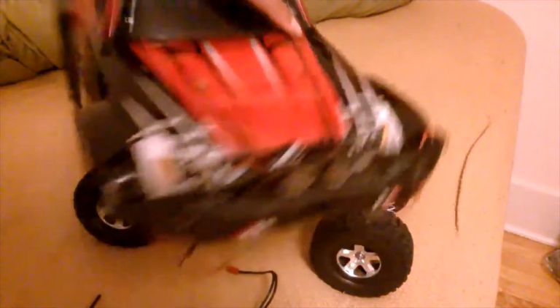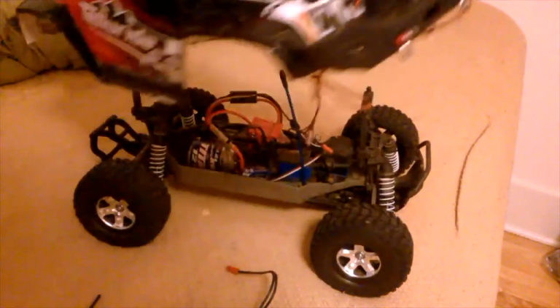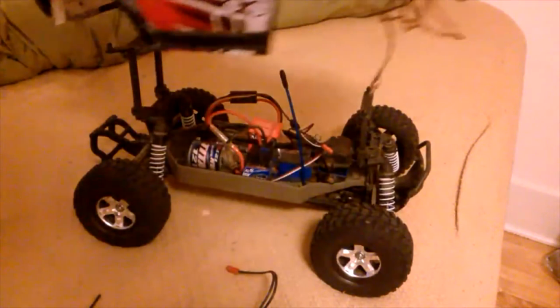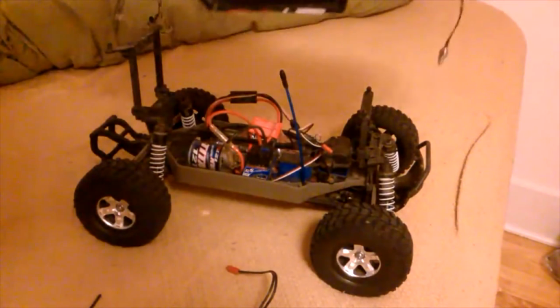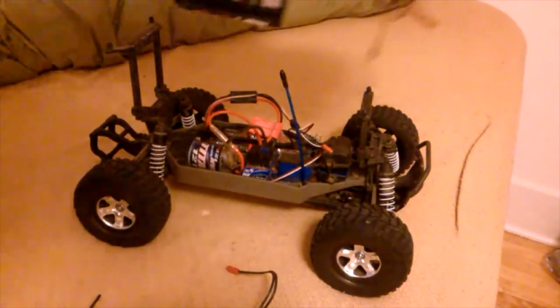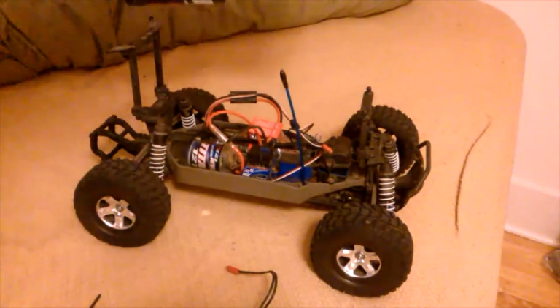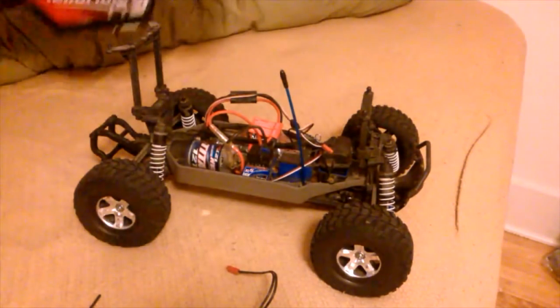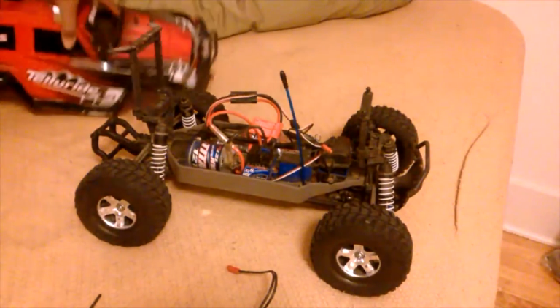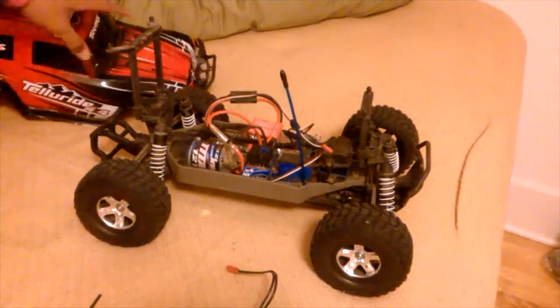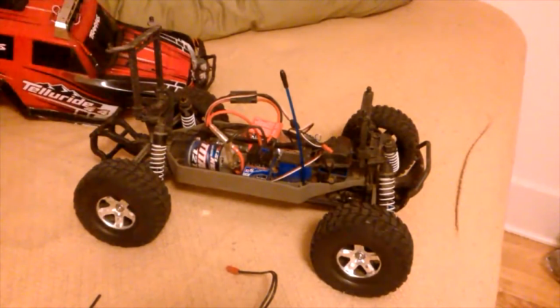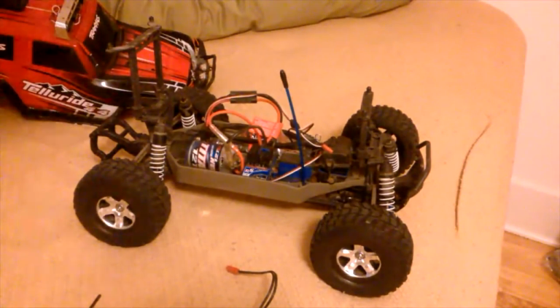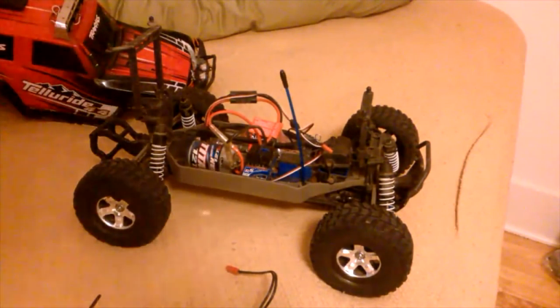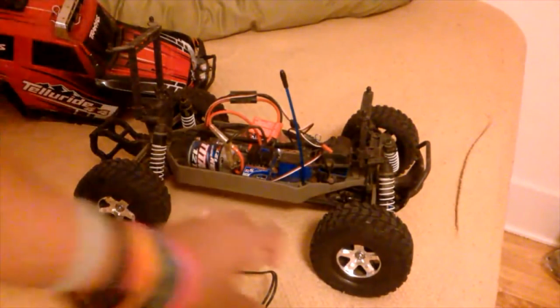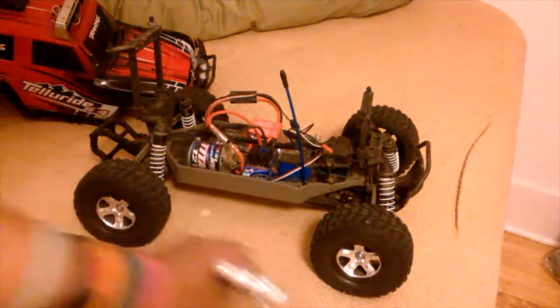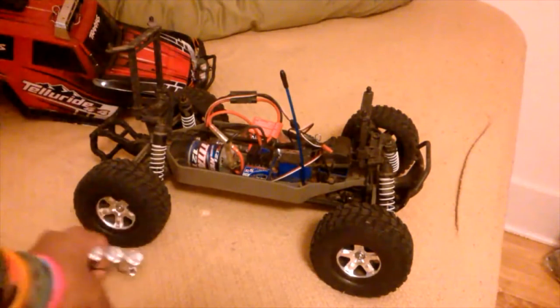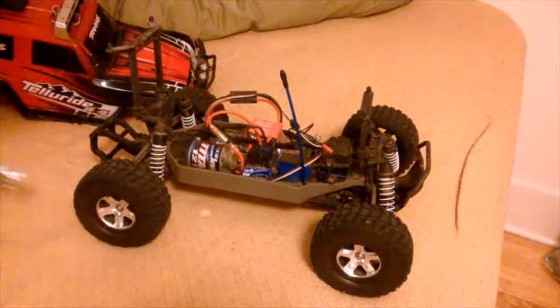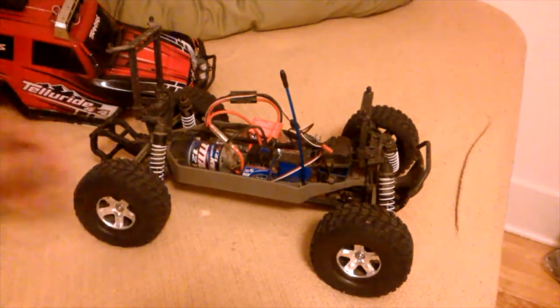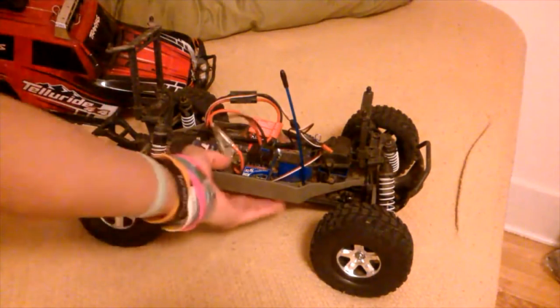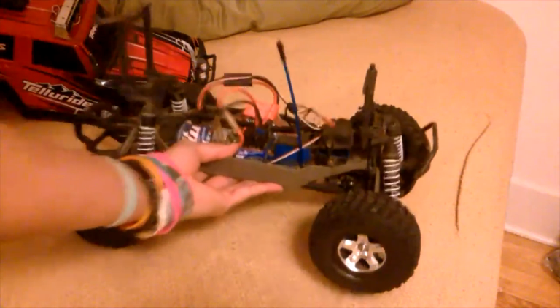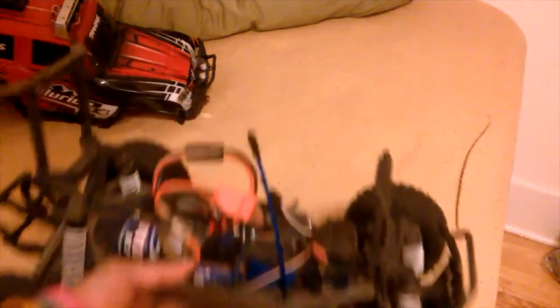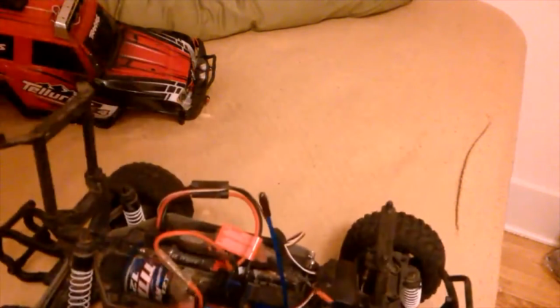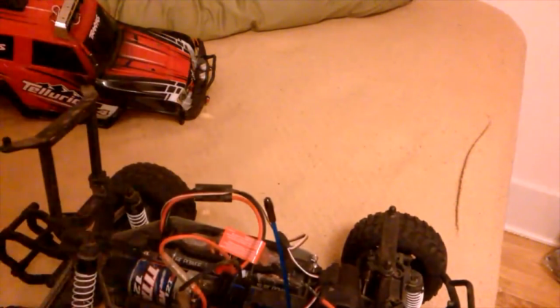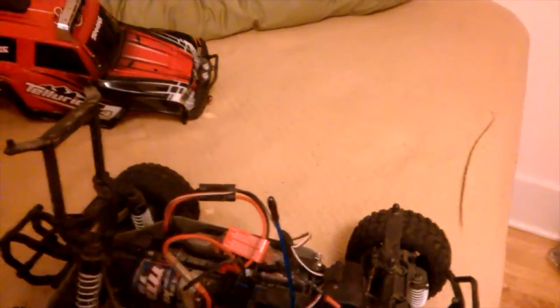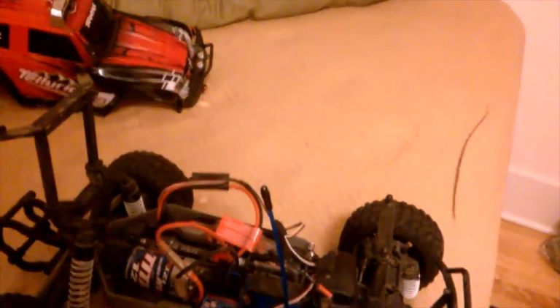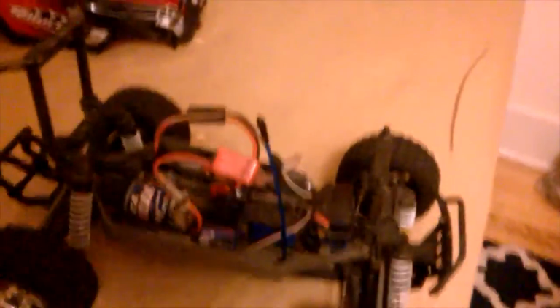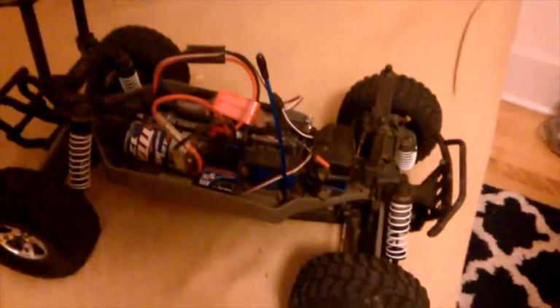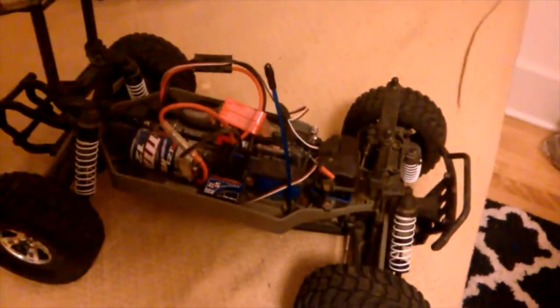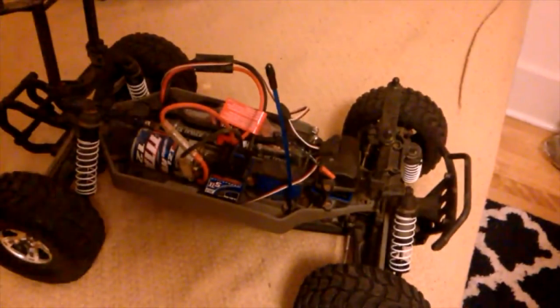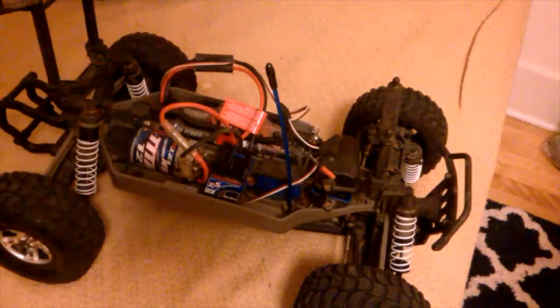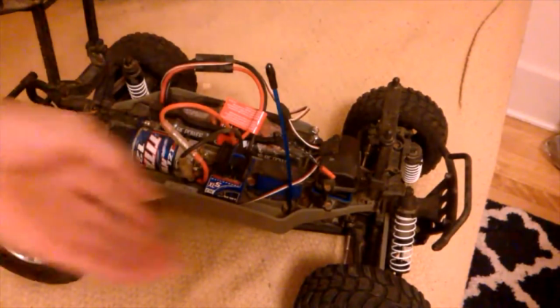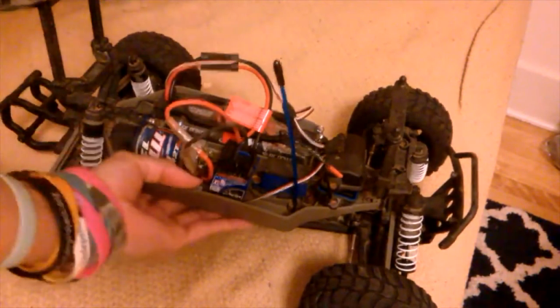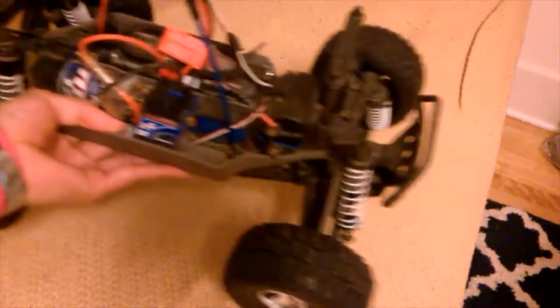Let's just gently put the body down. There we go. Now we're going to get the receiver box. There we go. Put the truck down there and get it closed up. I'm going to show you the receiver box.